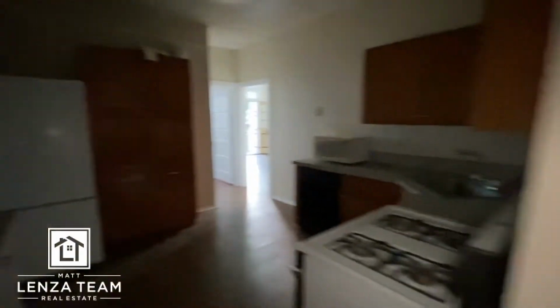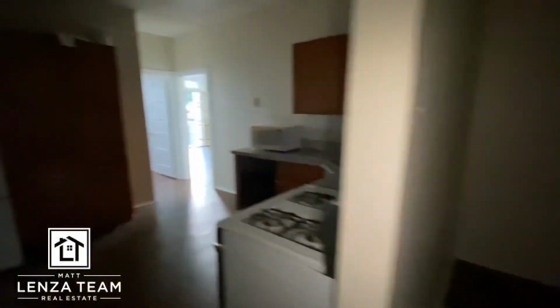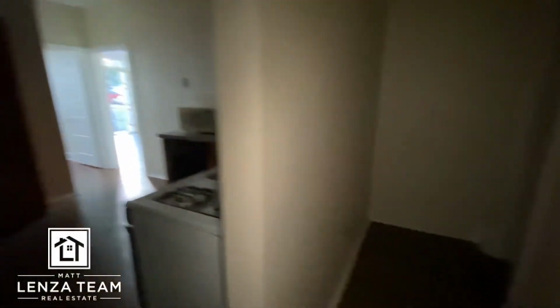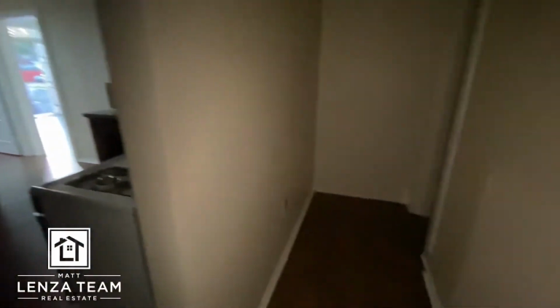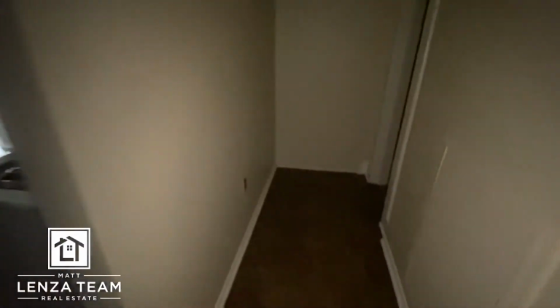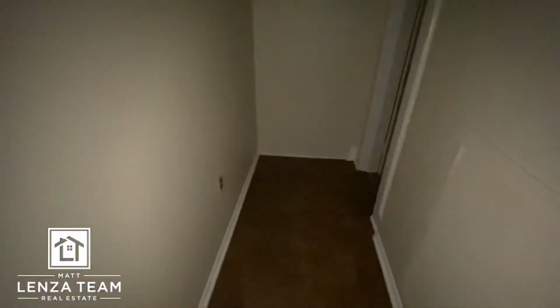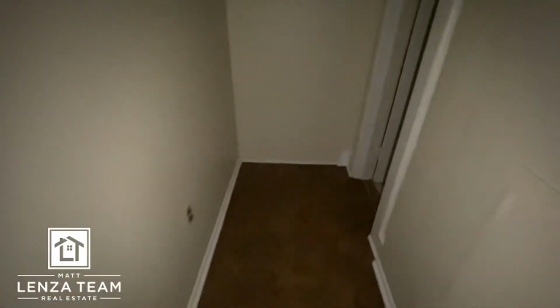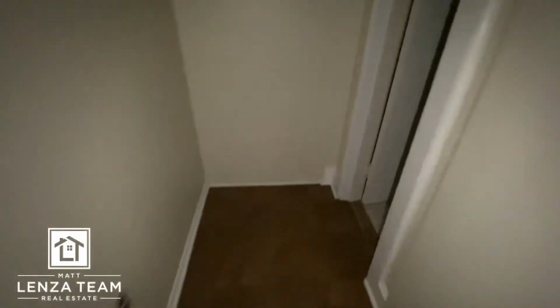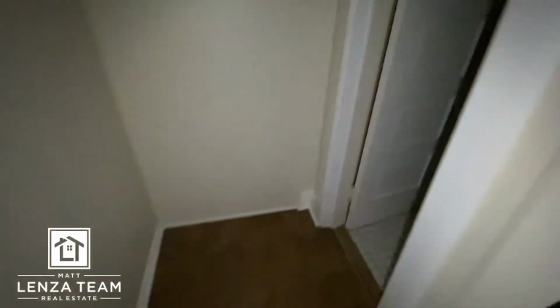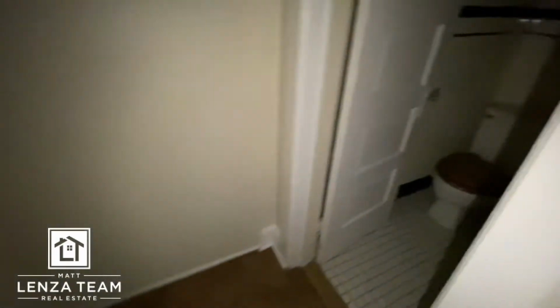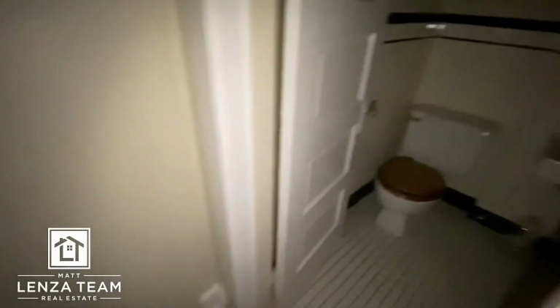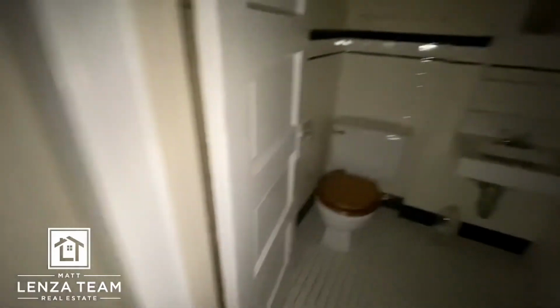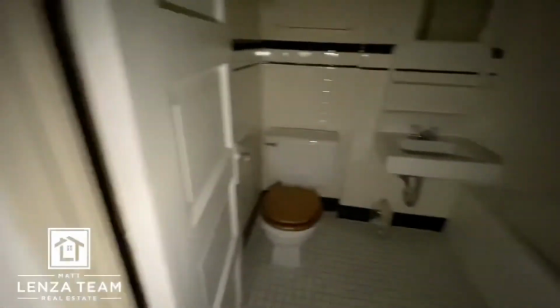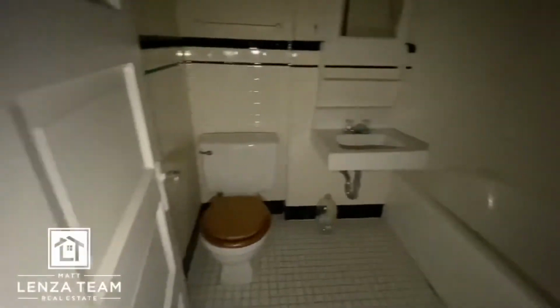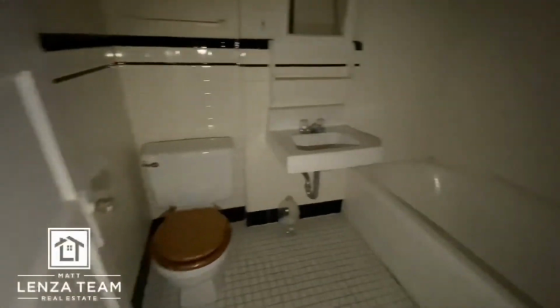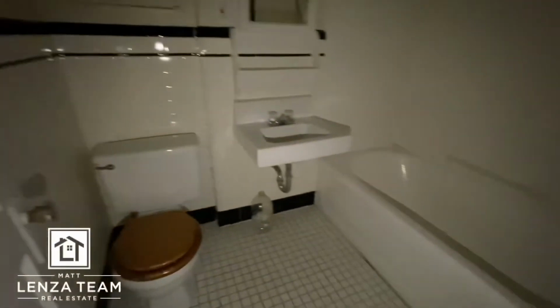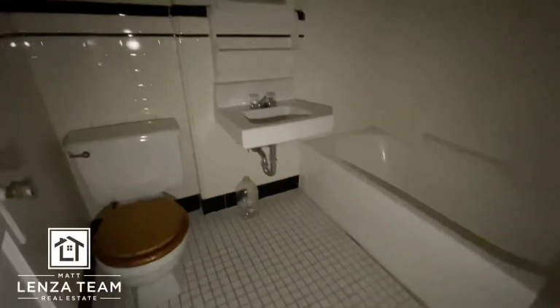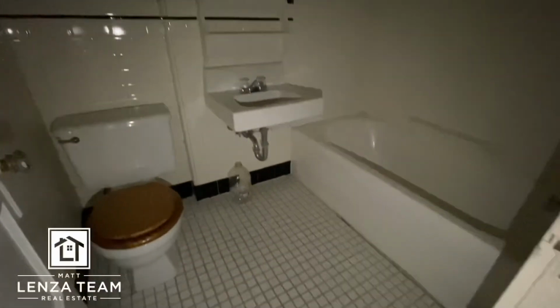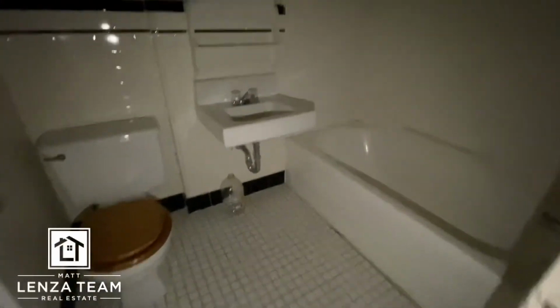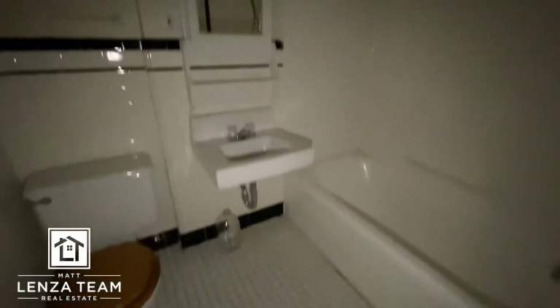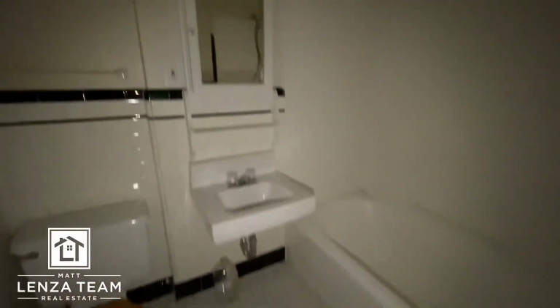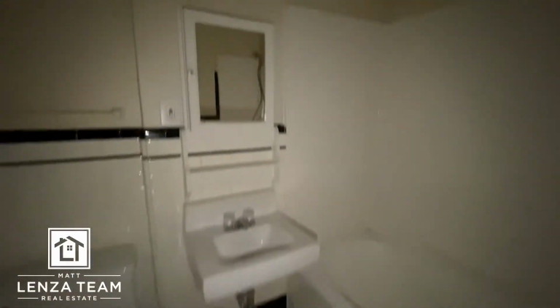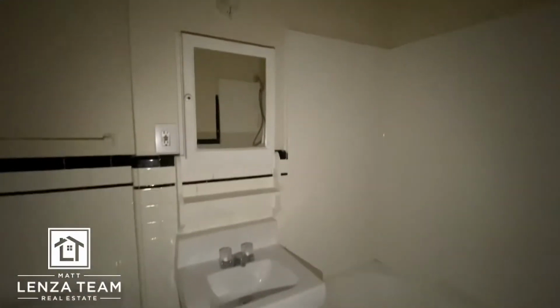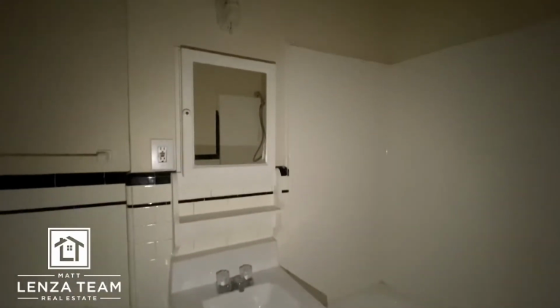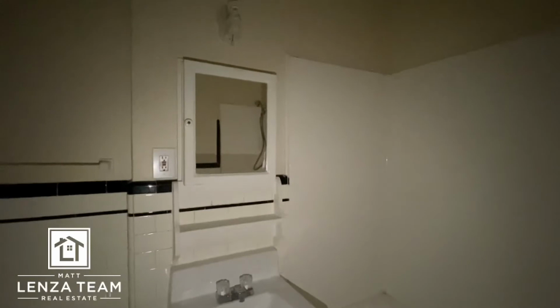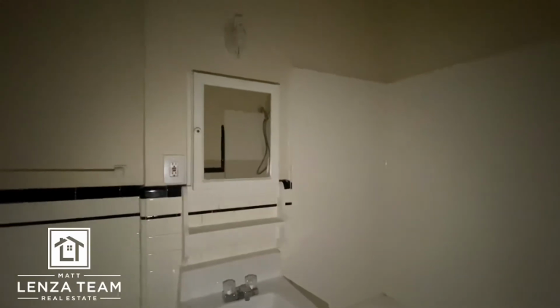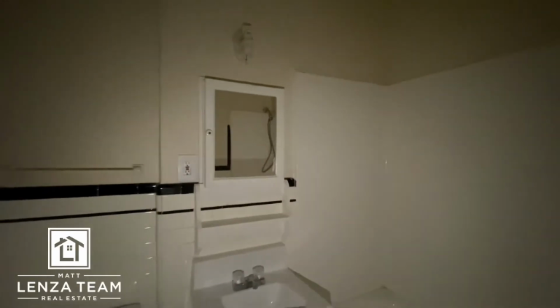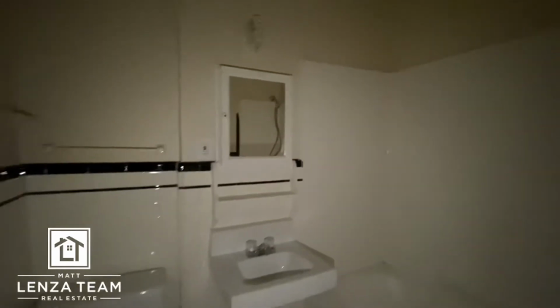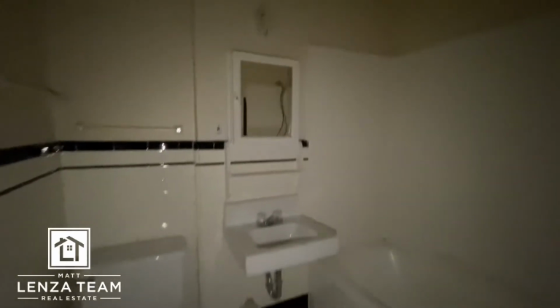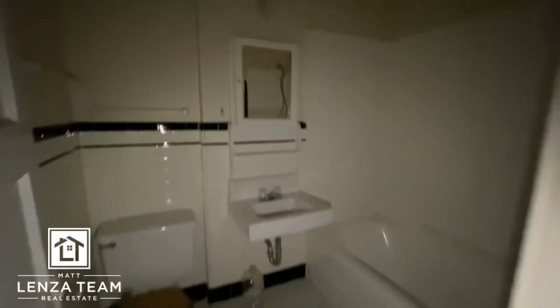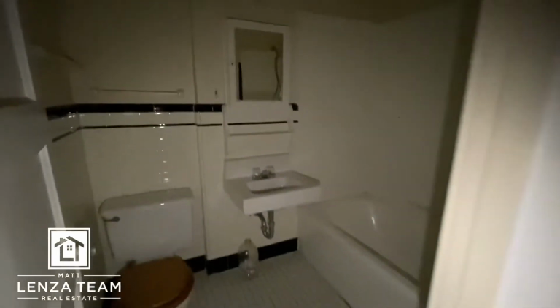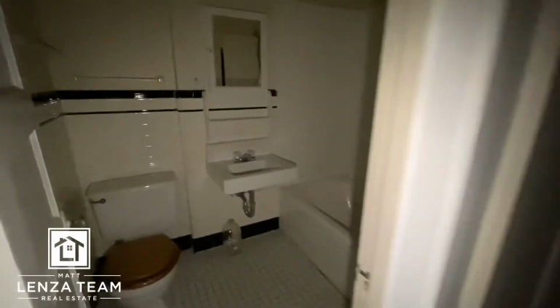Then down the hallway we have the full bathroom. It's all nice, neat and clean — tile work, and high ceilings in here too.